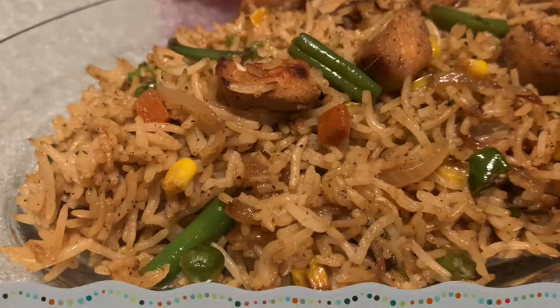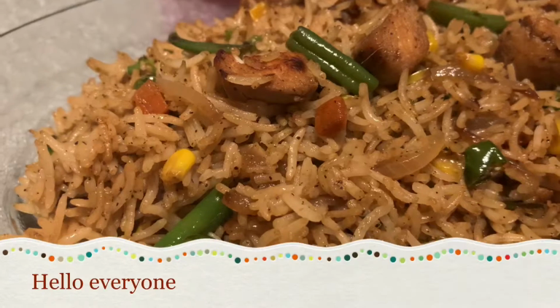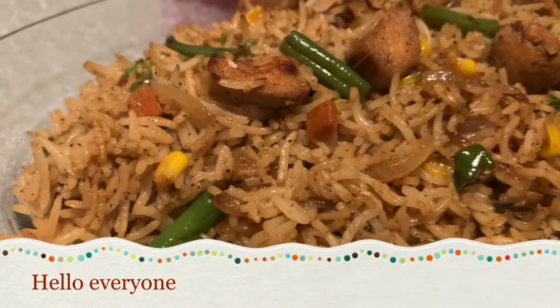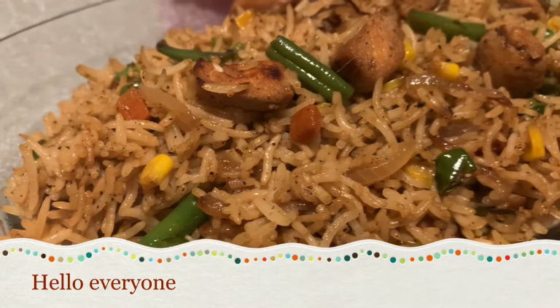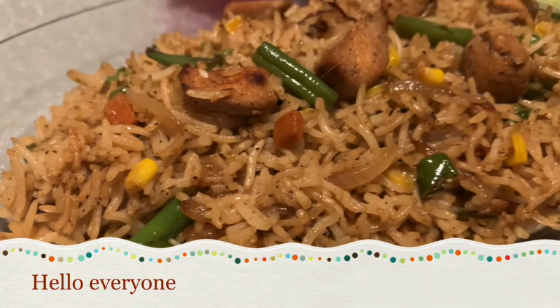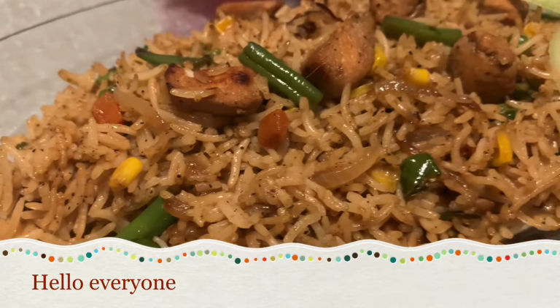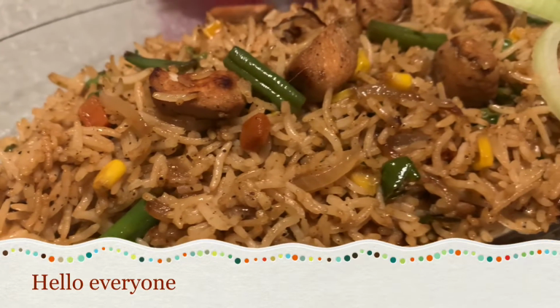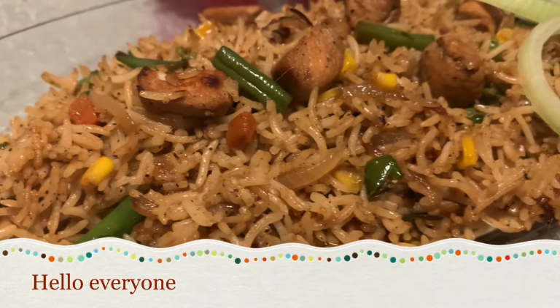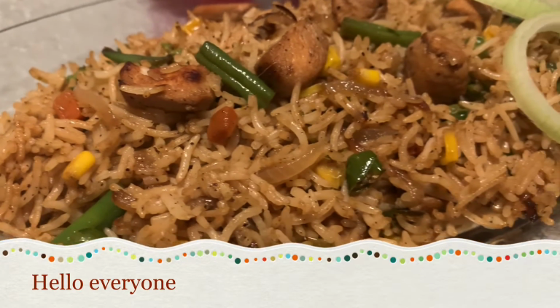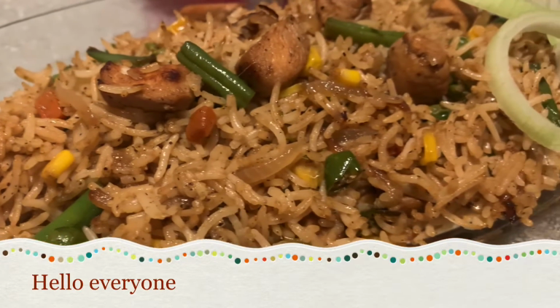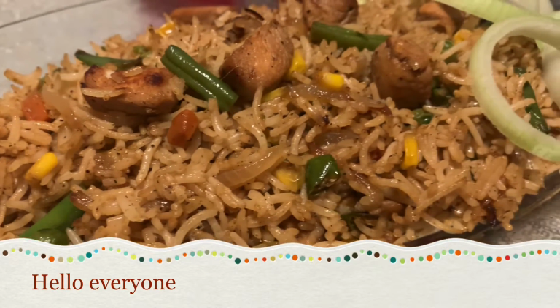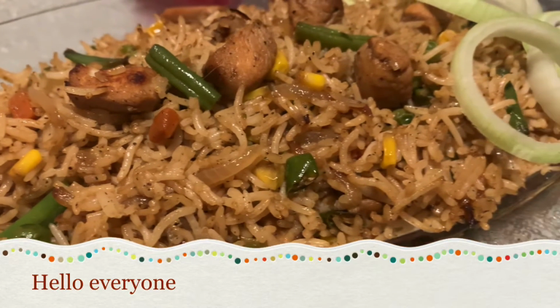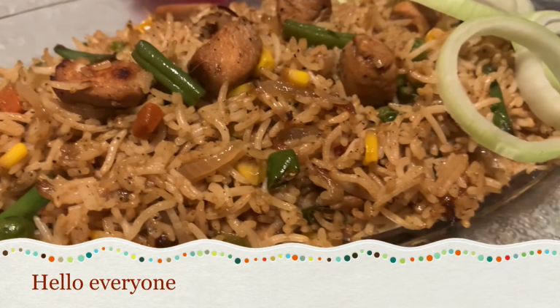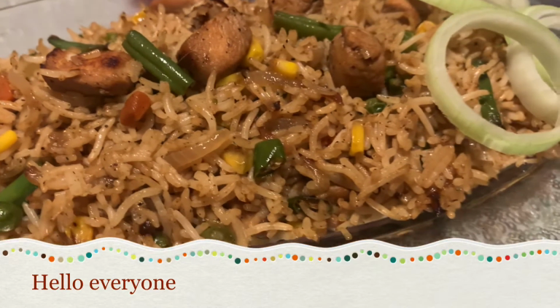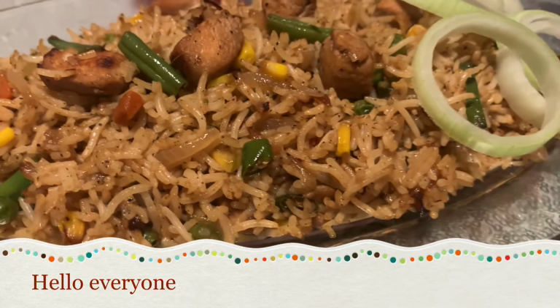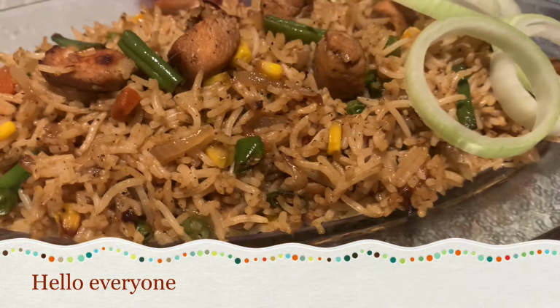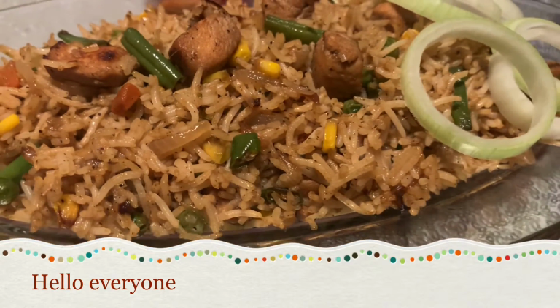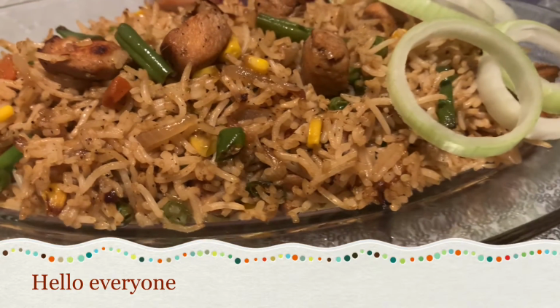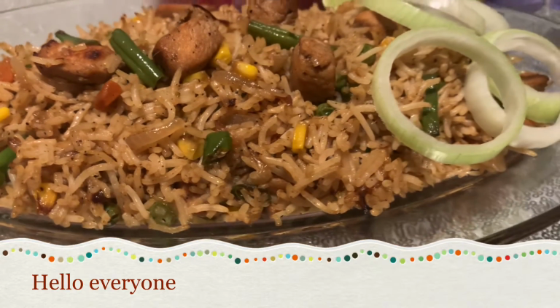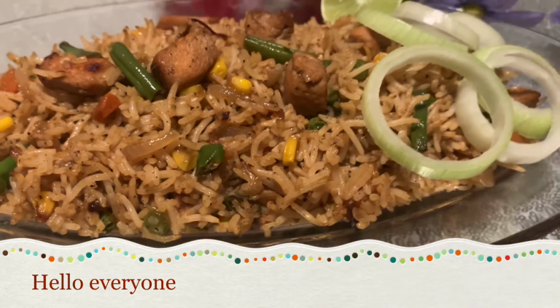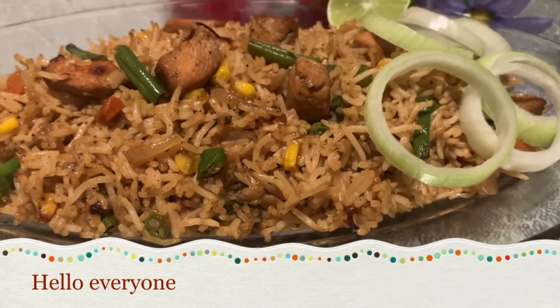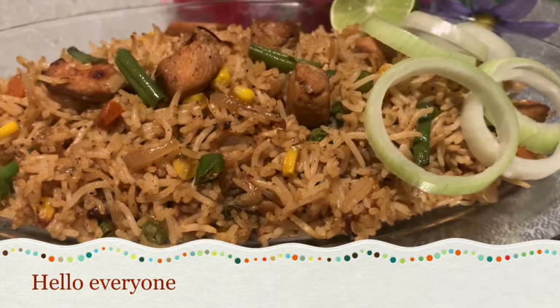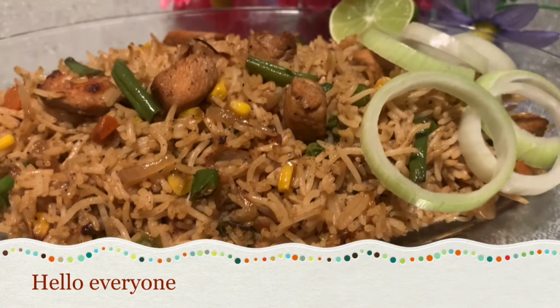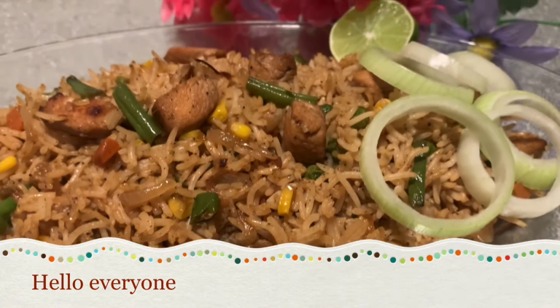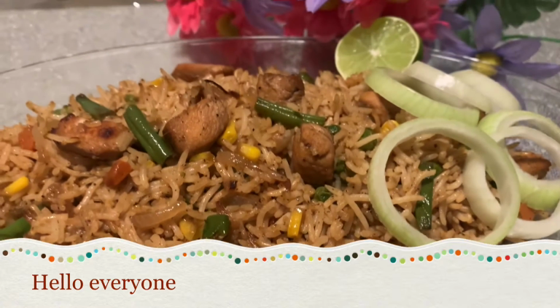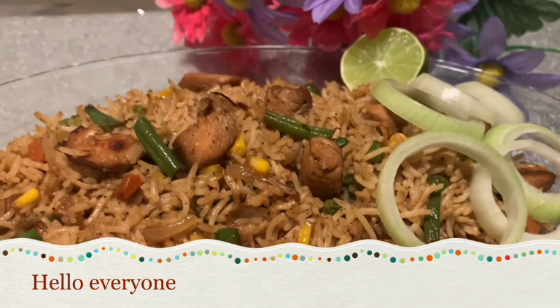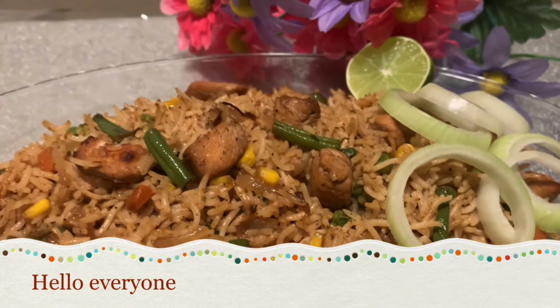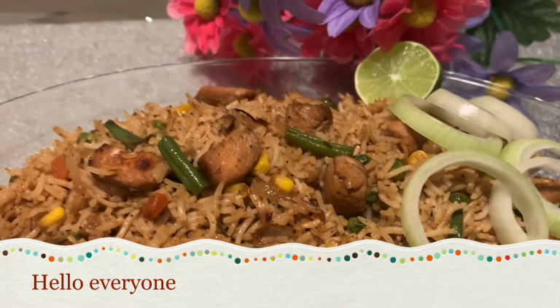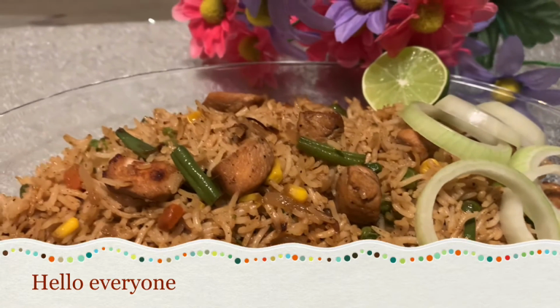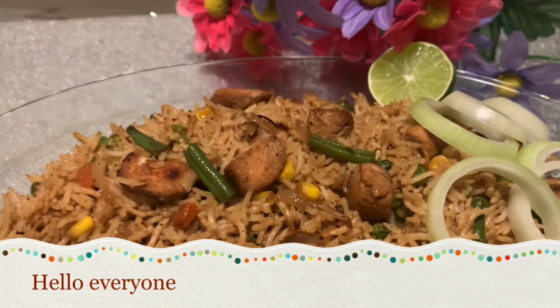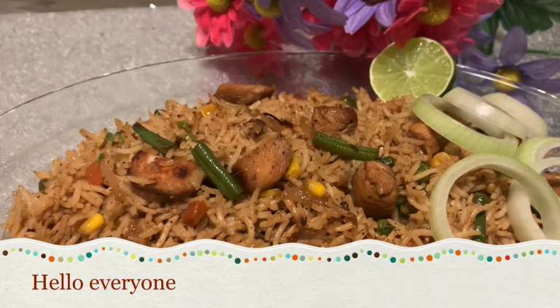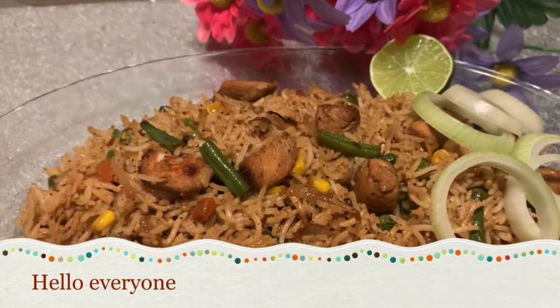Hello everyone, Assalamualaikum, welcome back to my channel. What's up? Today we have my favorite recipe: chicken fried rice.